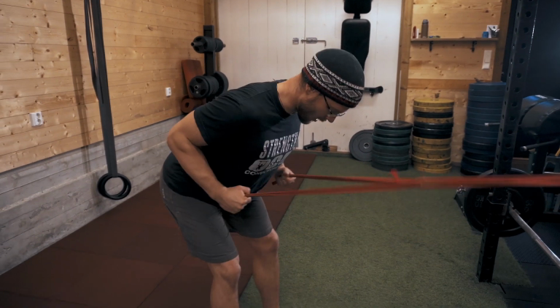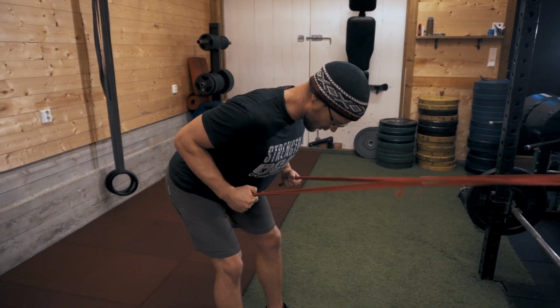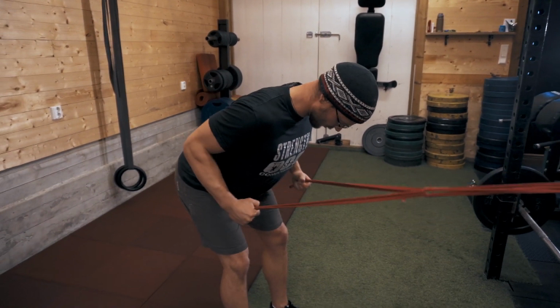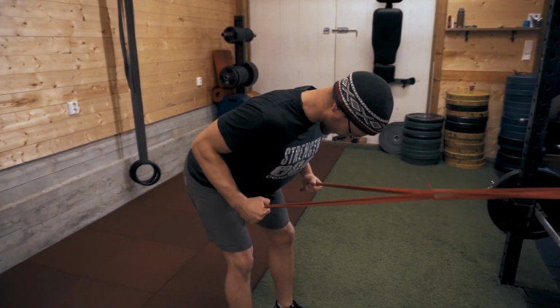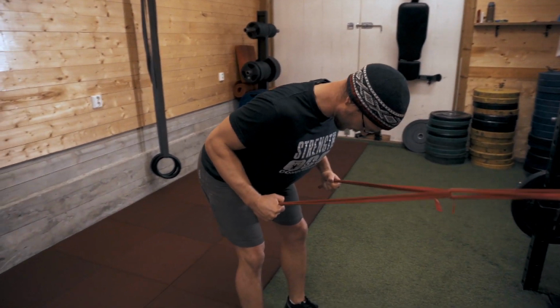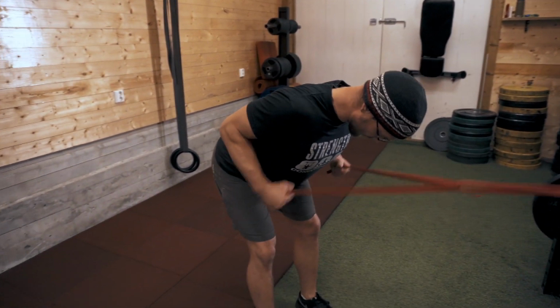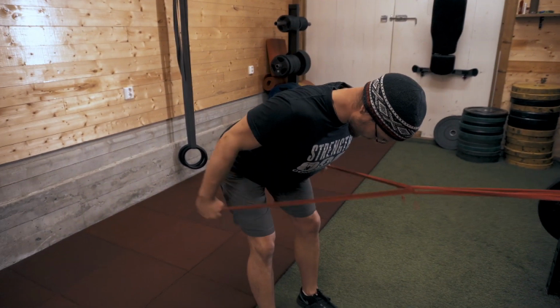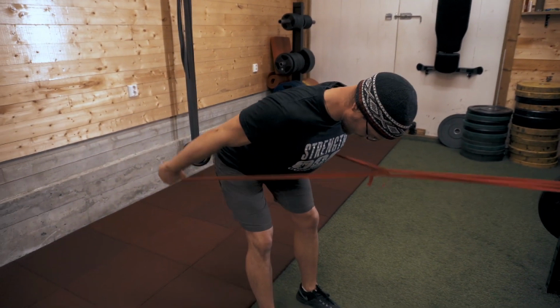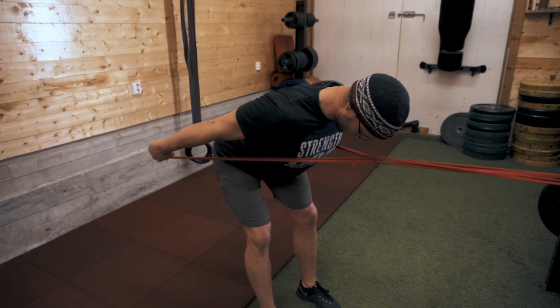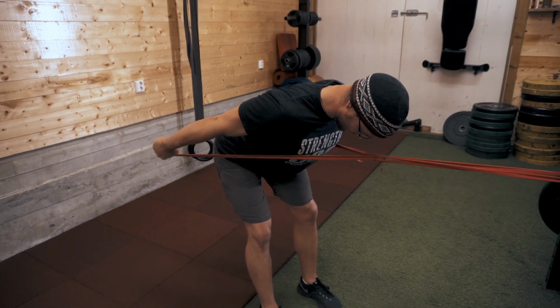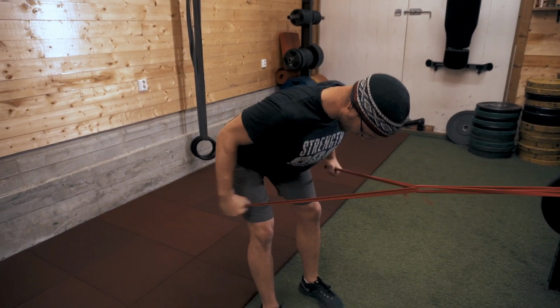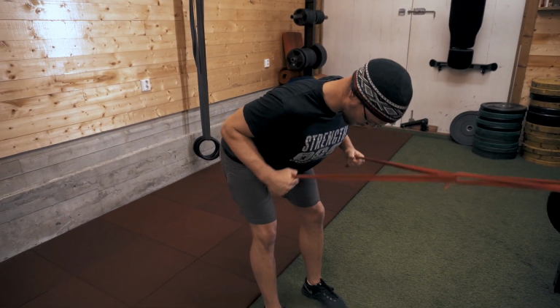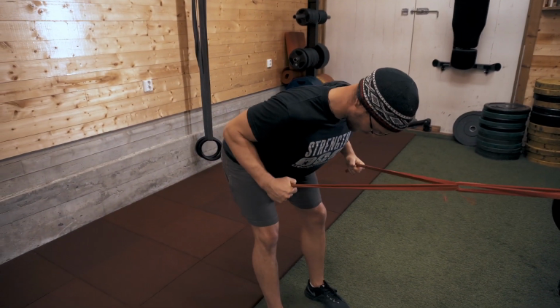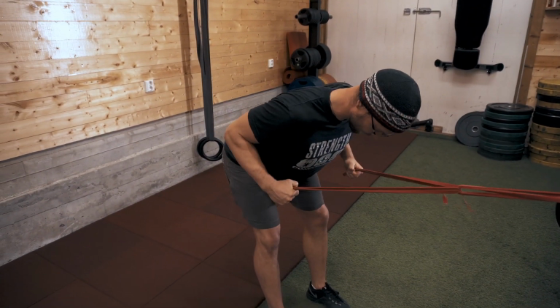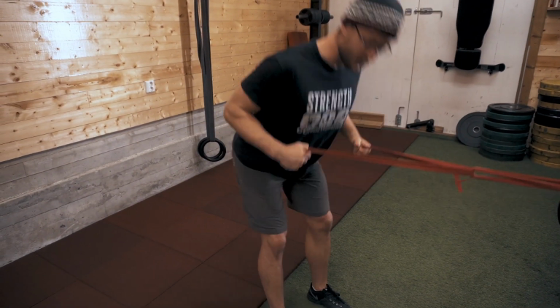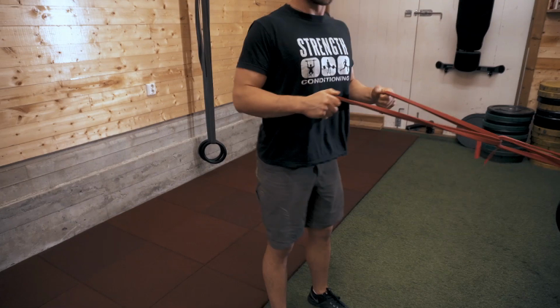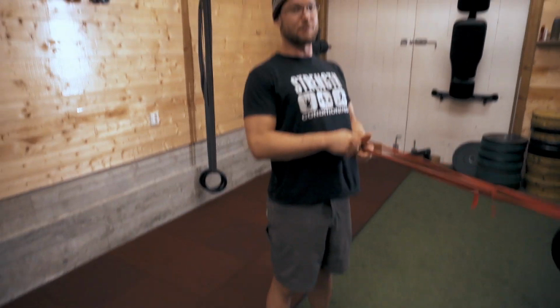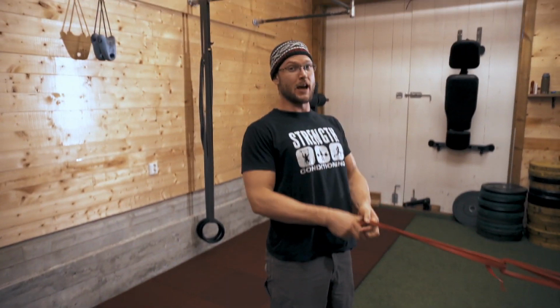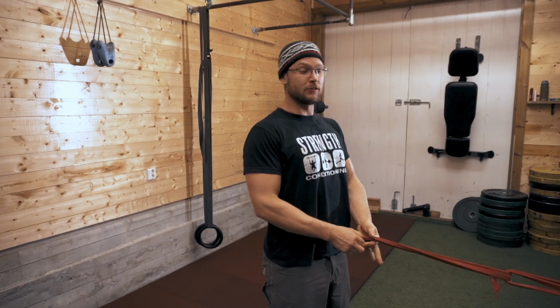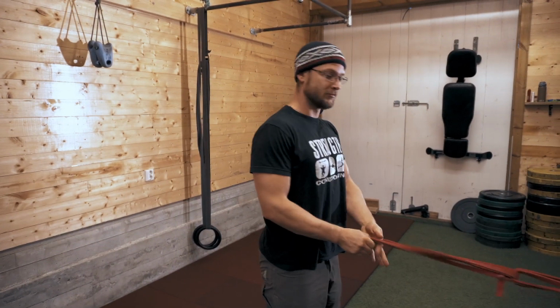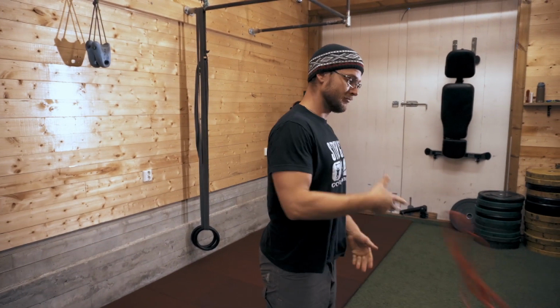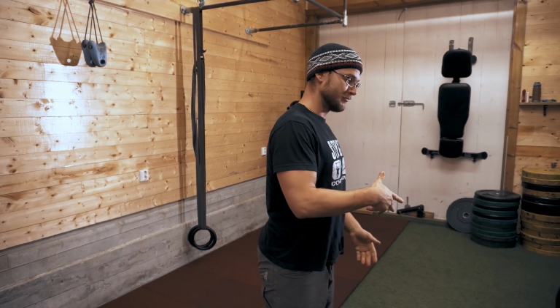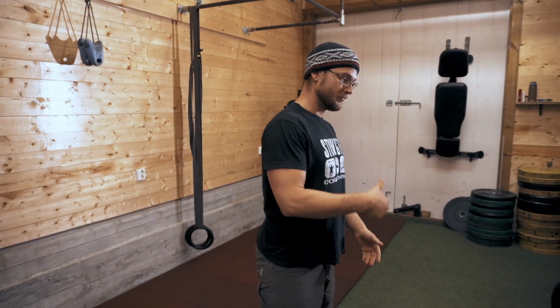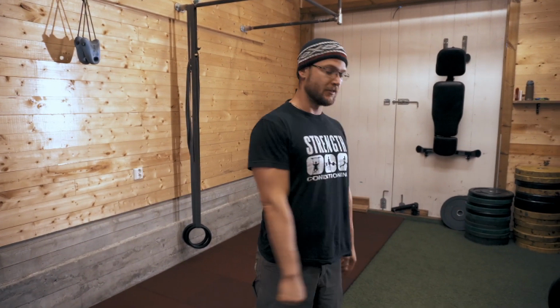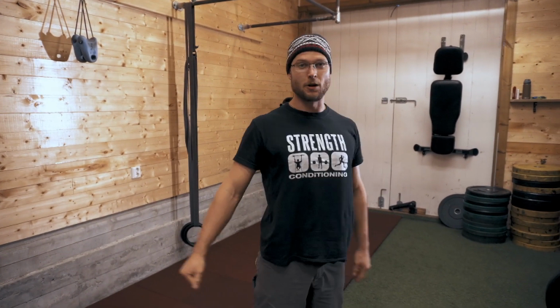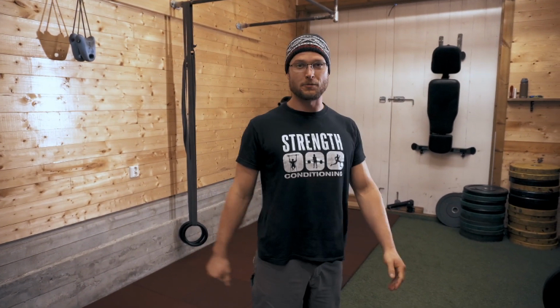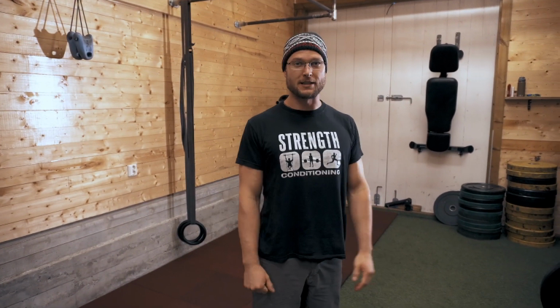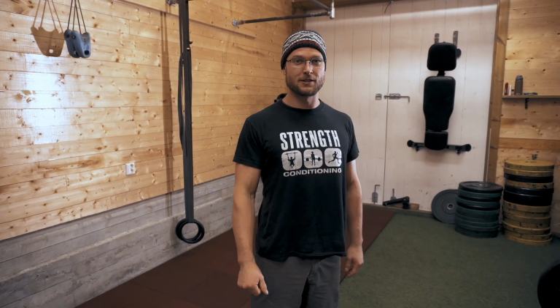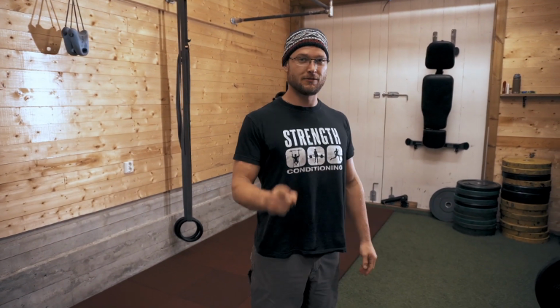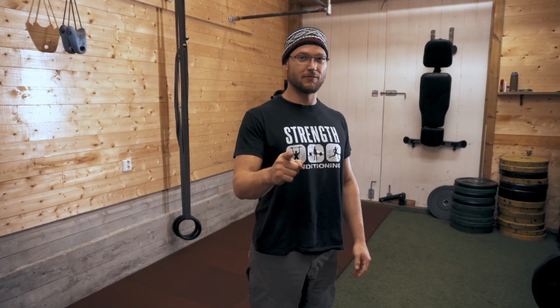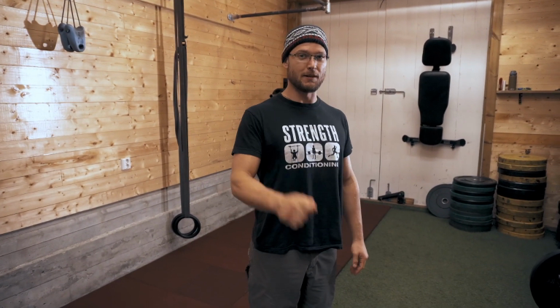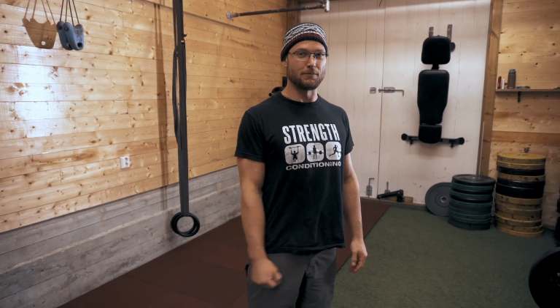Methodical — walk in, squeeze, return. Use them as a burnout to blow up them triceps. Get pumped.